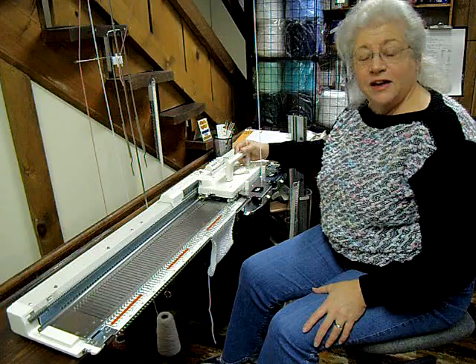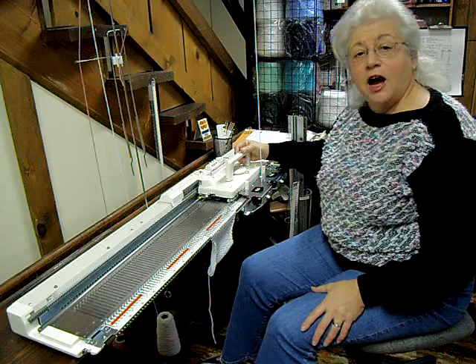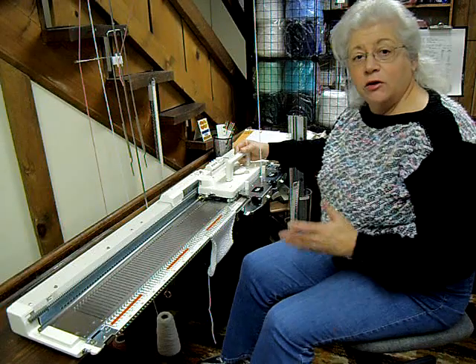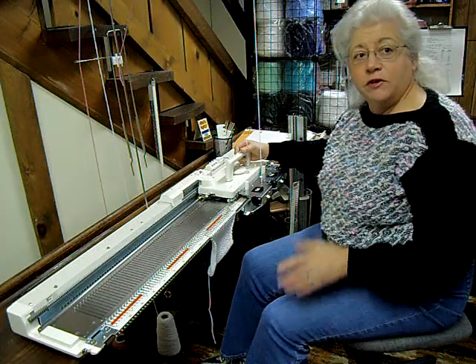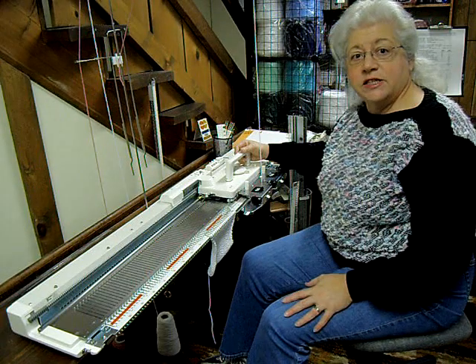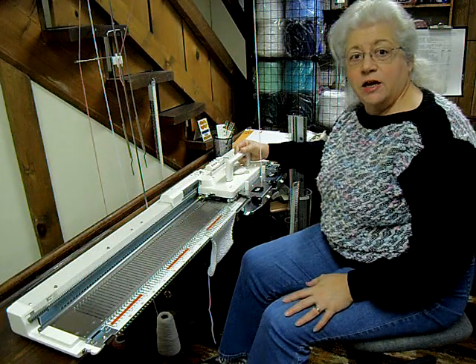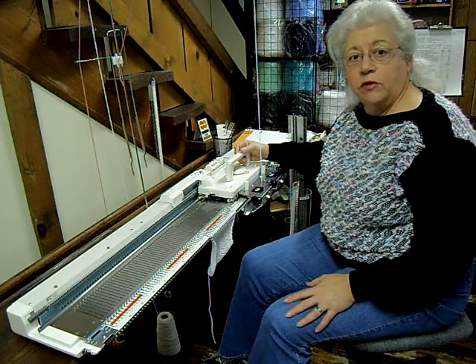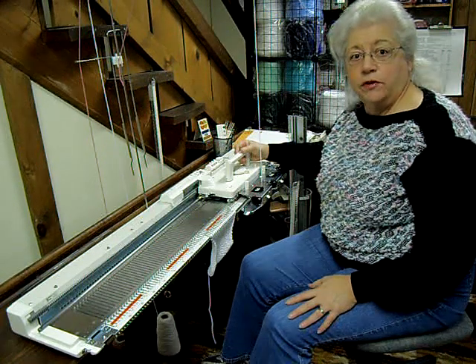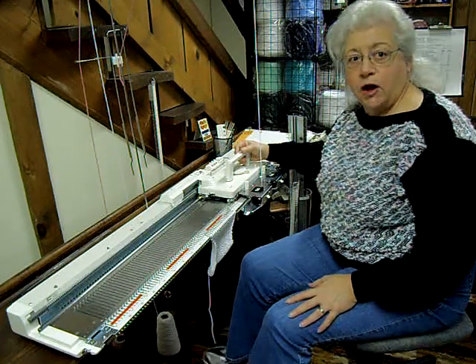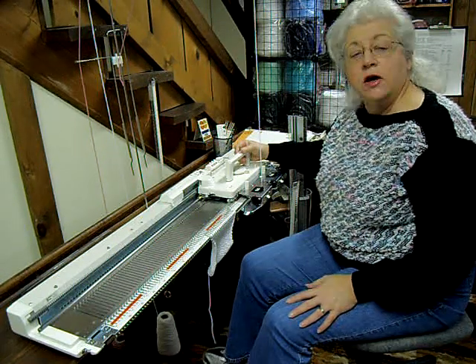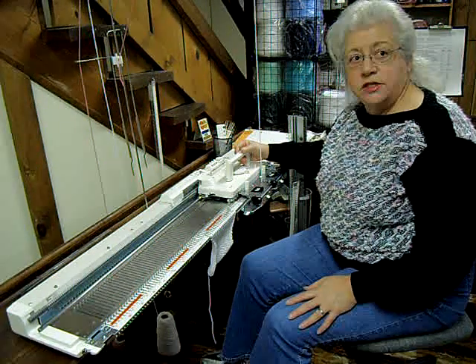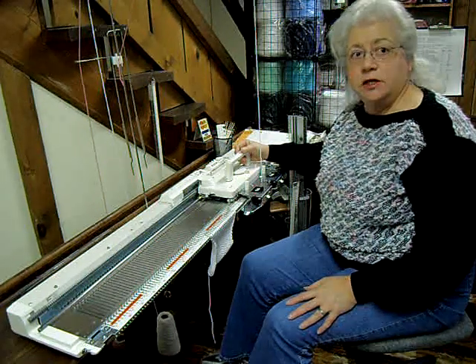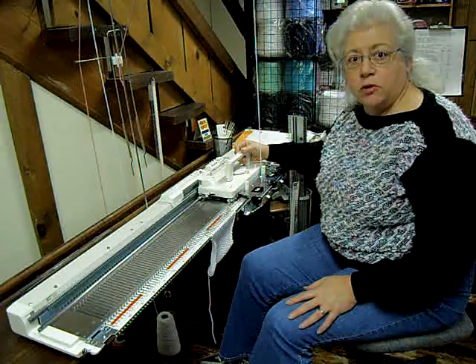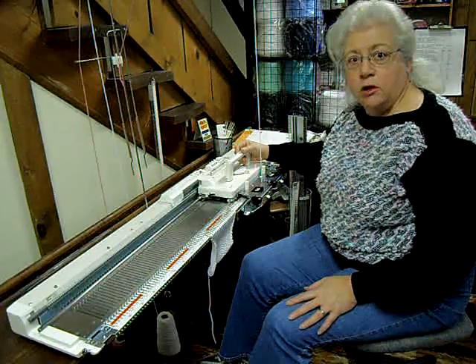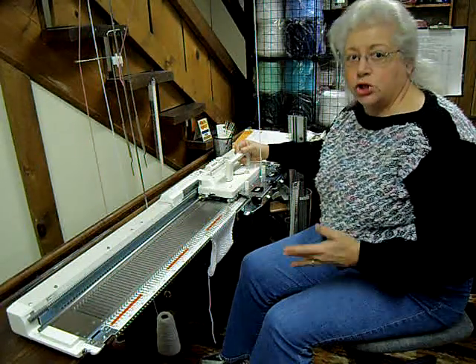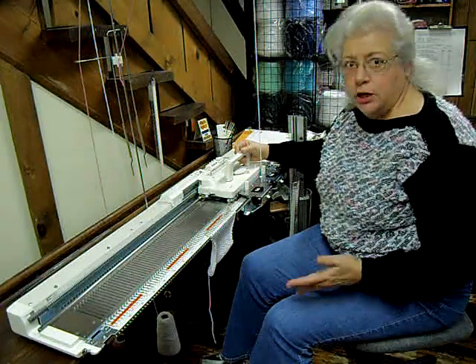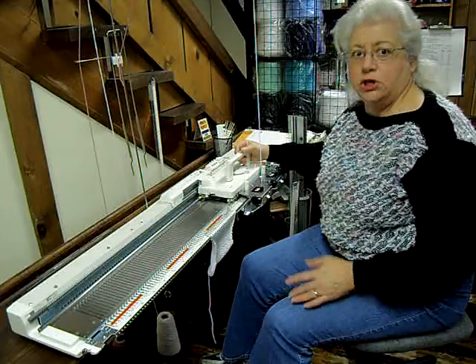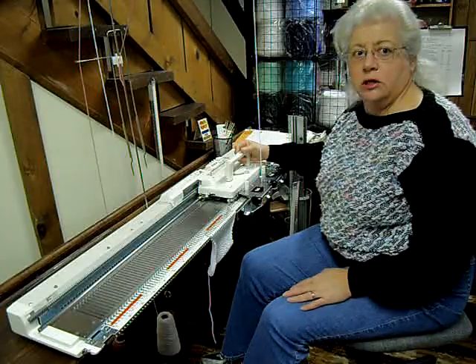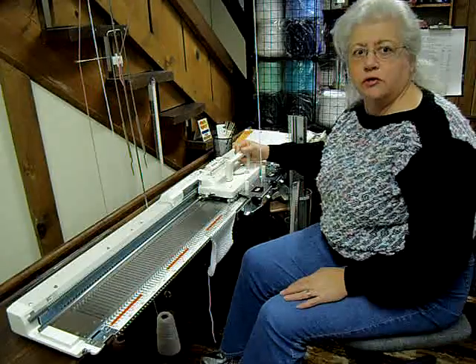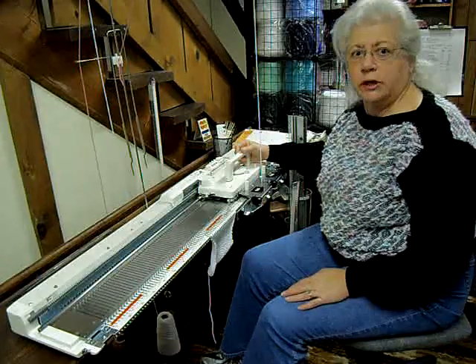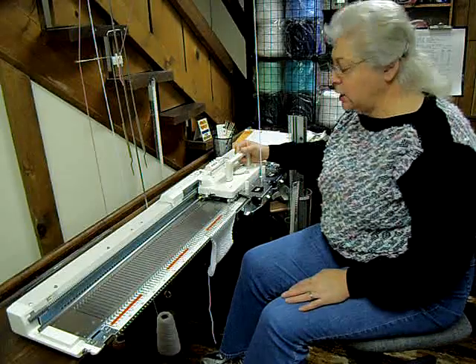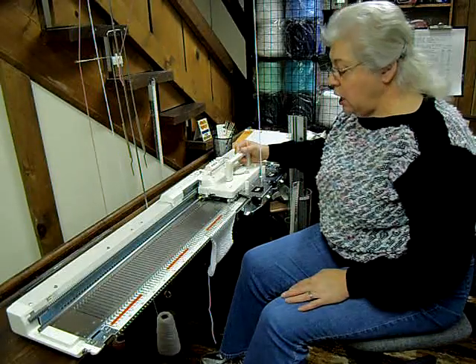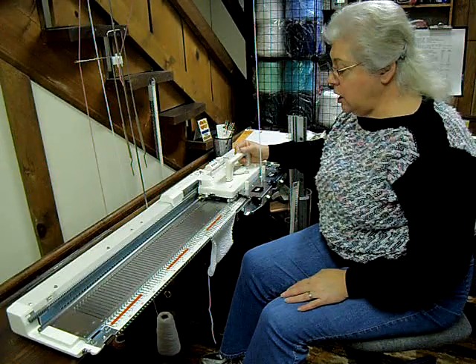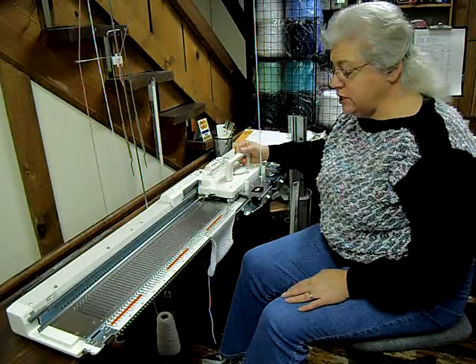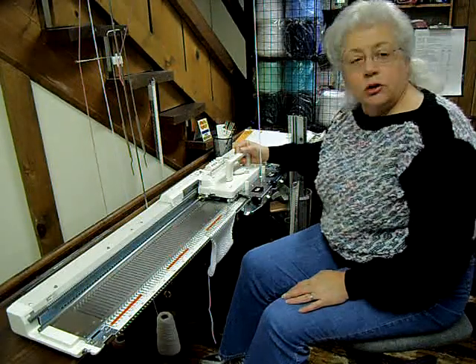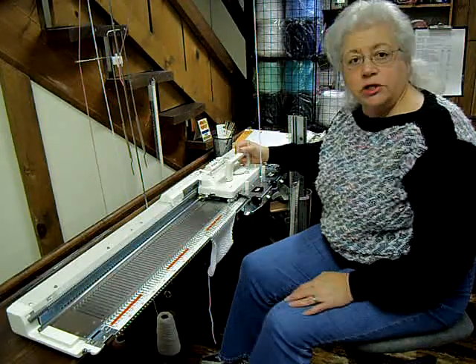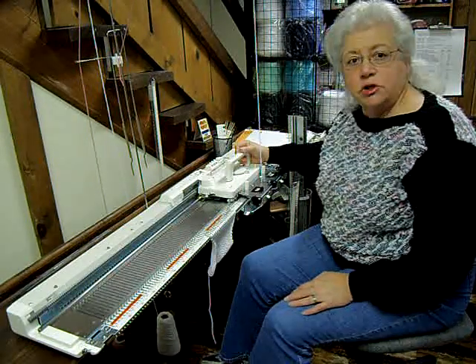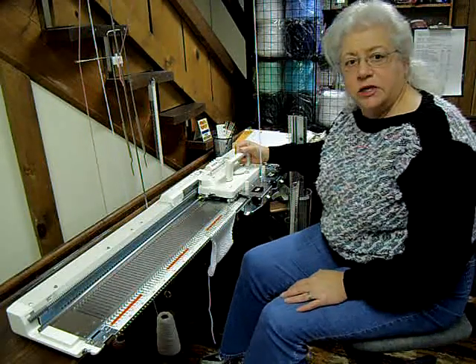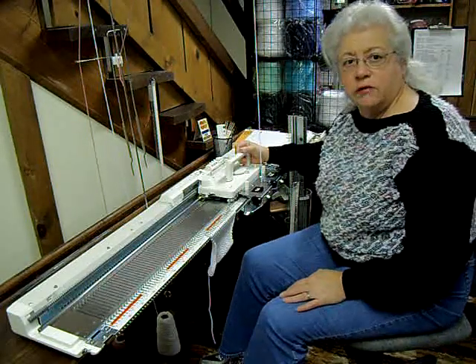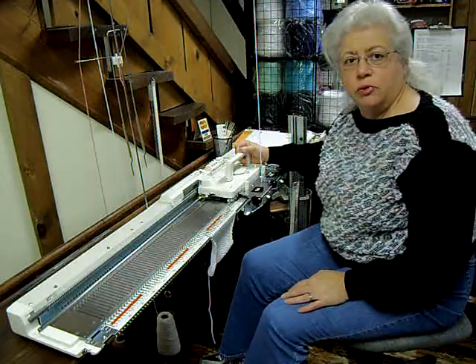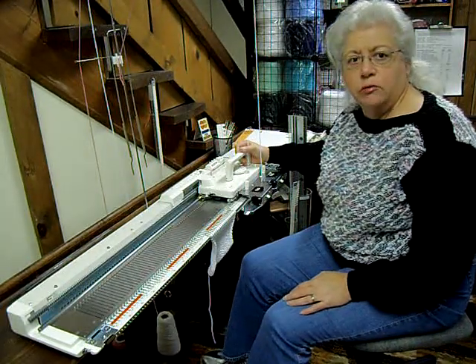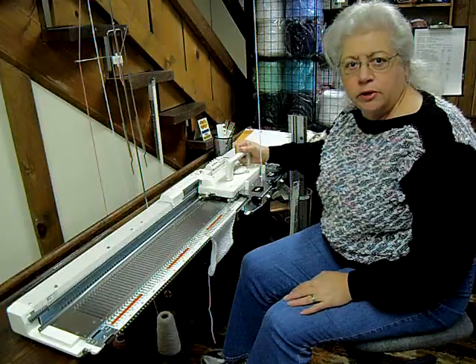I'm now in front of the SK-155. This is the bulky or chunky machine in the Silver Reed line. This has the largest needle spacing of 9.0 millimeters.